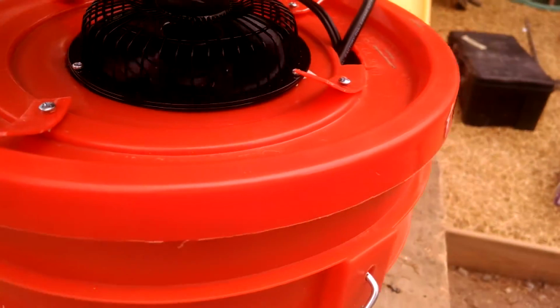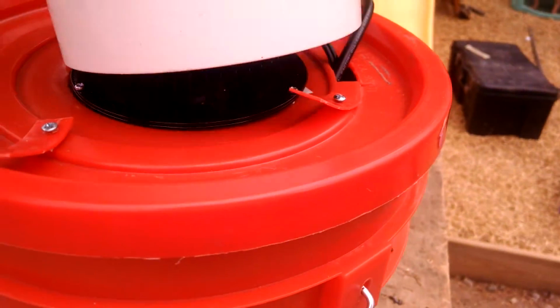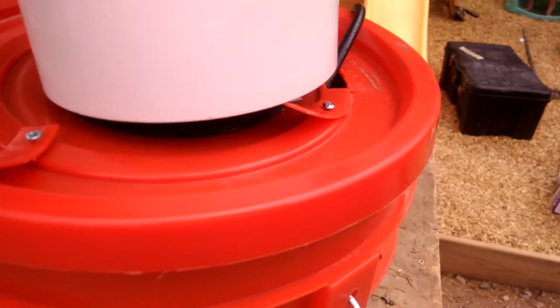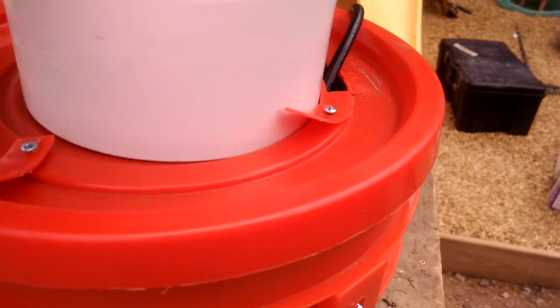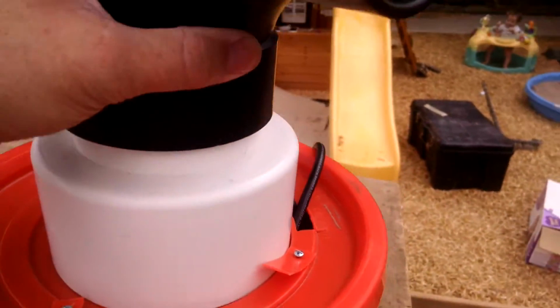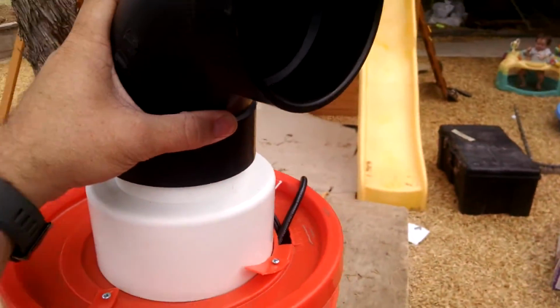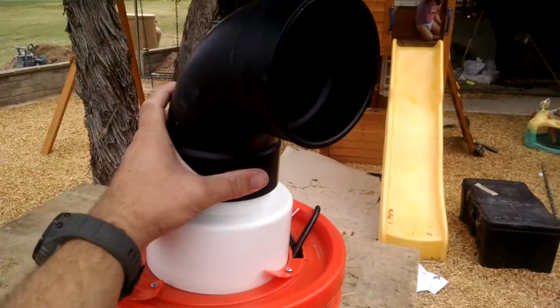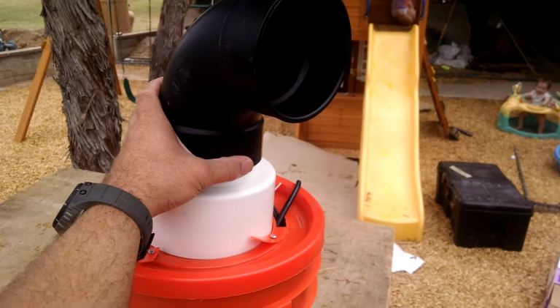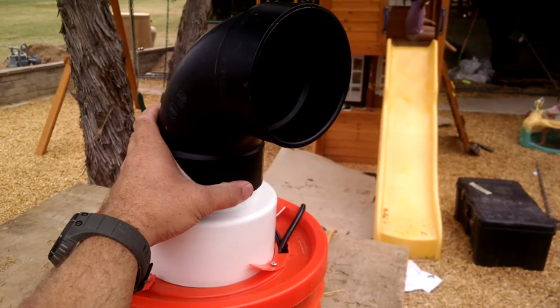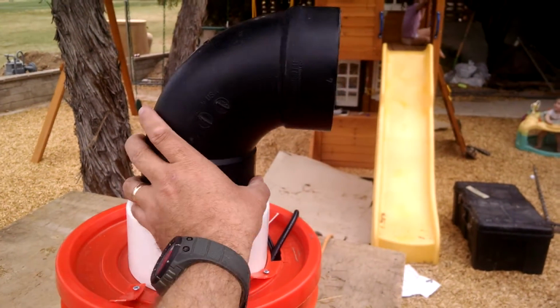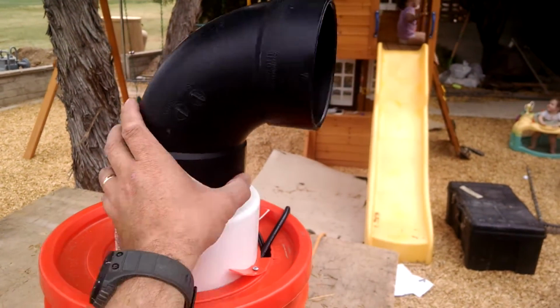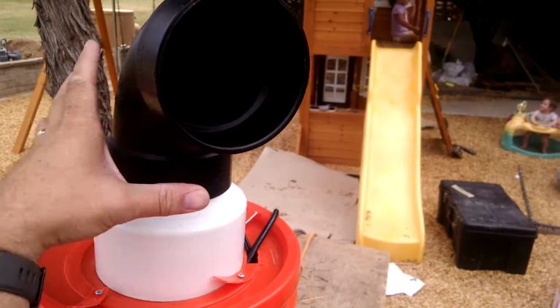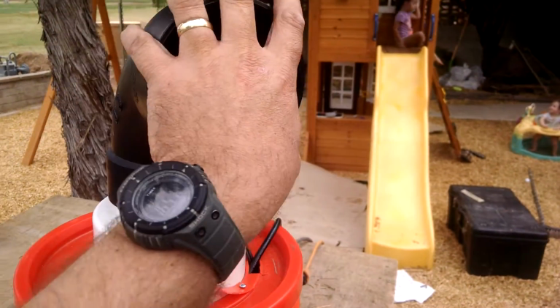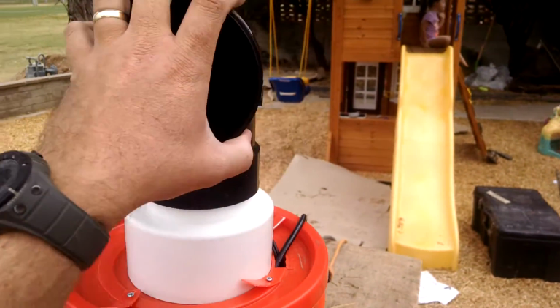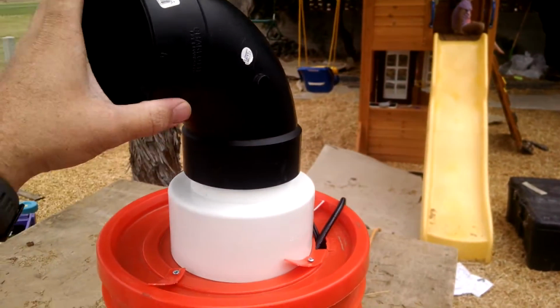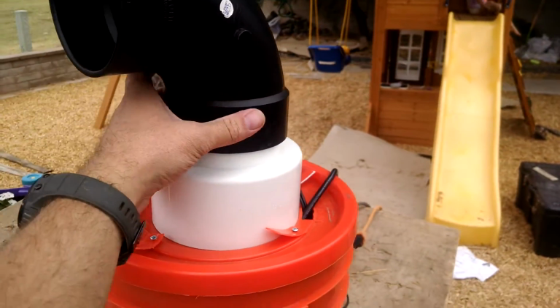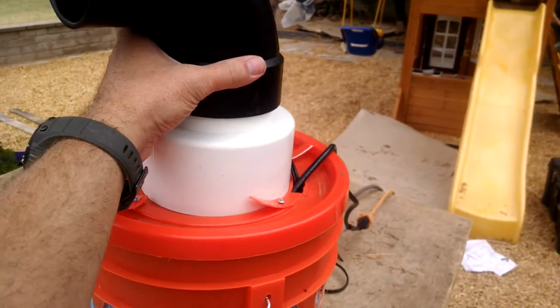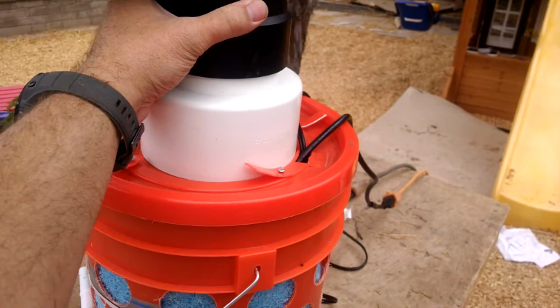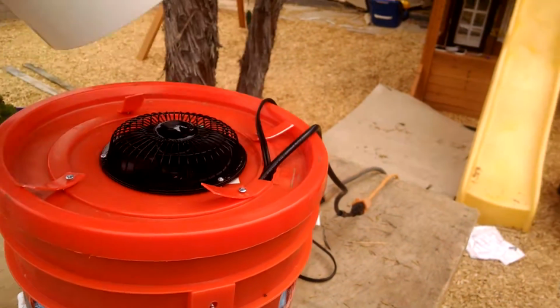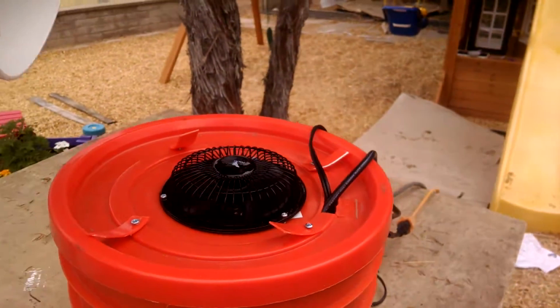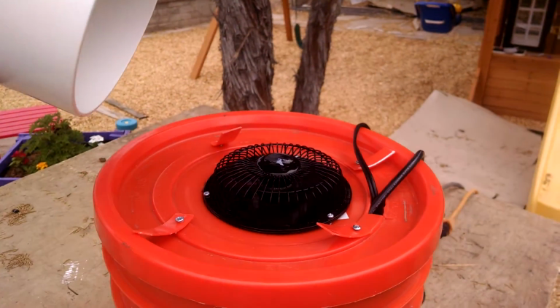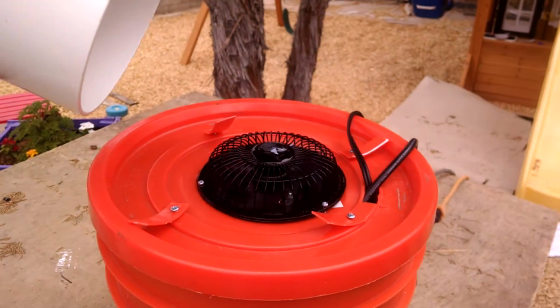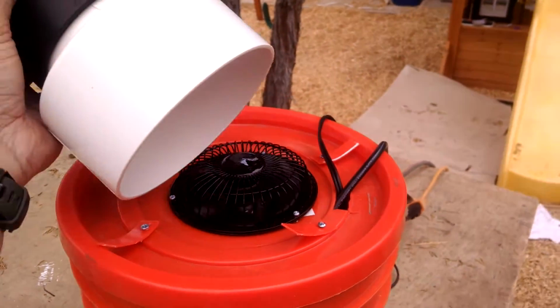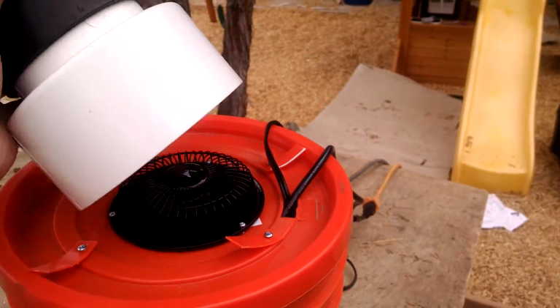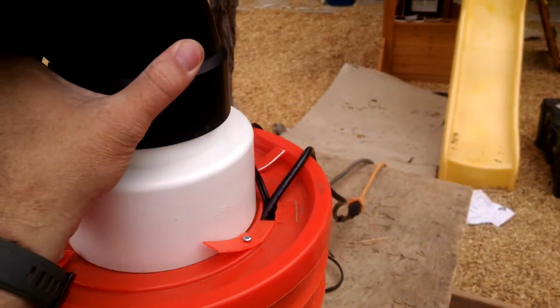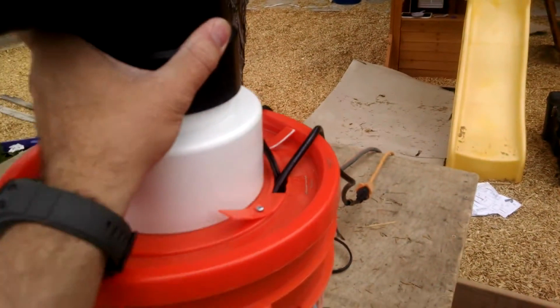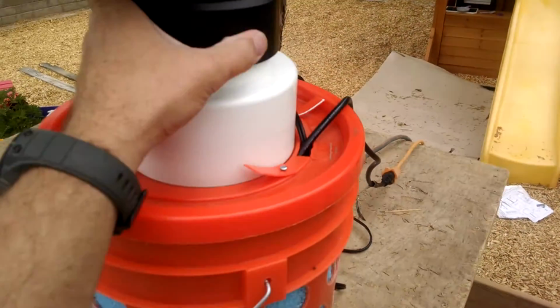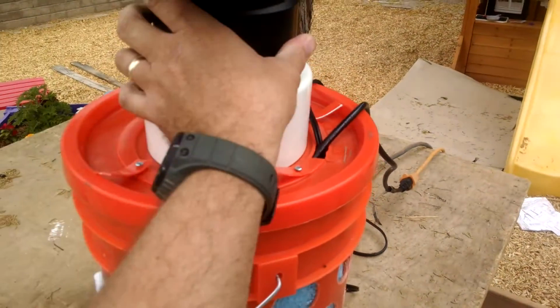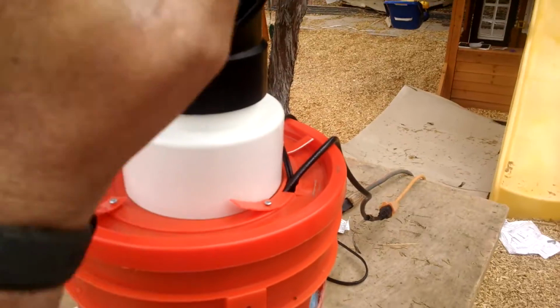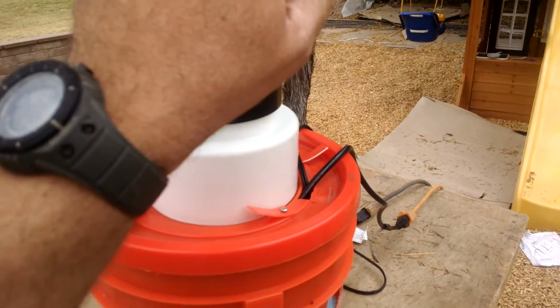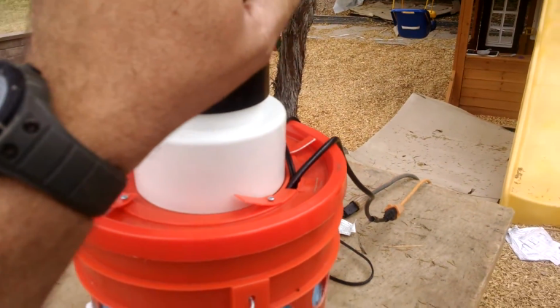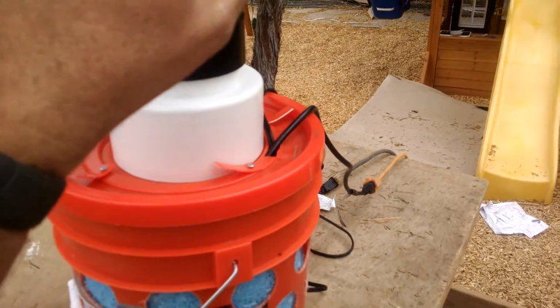Like I said, I put the pipe on the top and I can turn it to make it face any direction I want. I get more airflow without the pipe on top, but the pipe is there for making sure I get the airflow exactly where I want it to go.